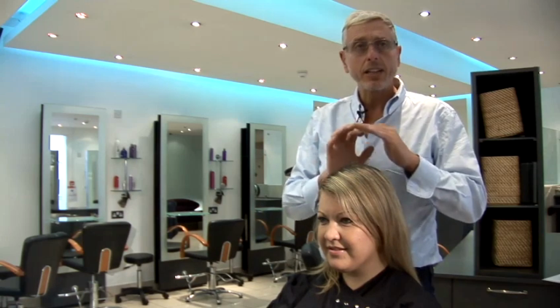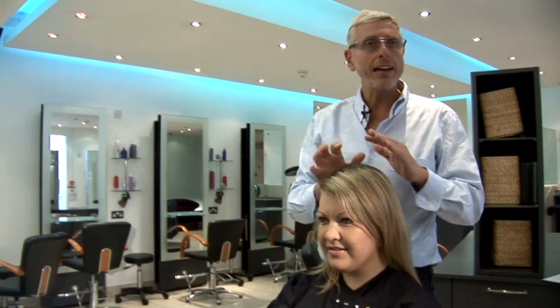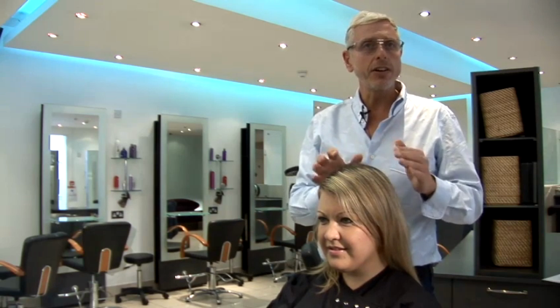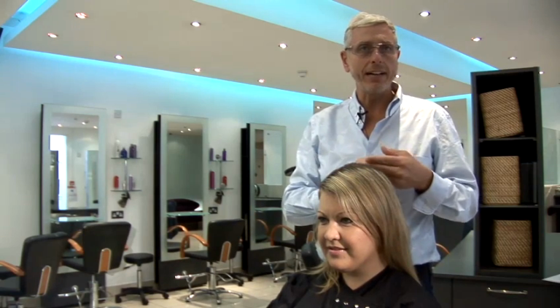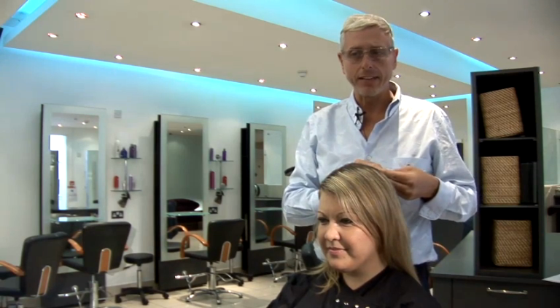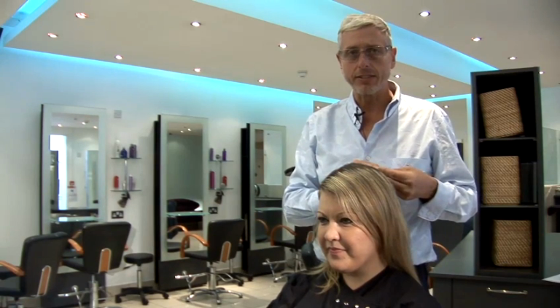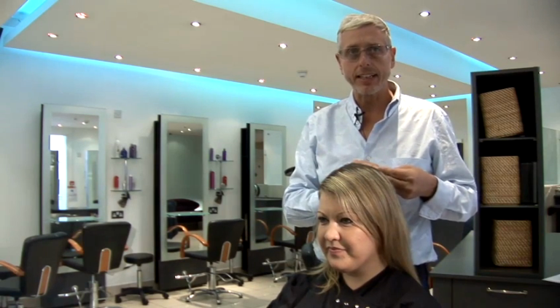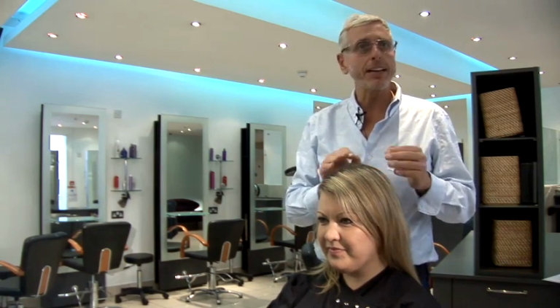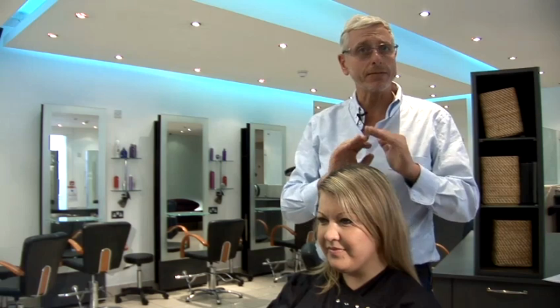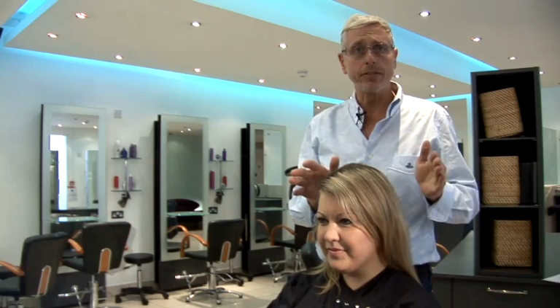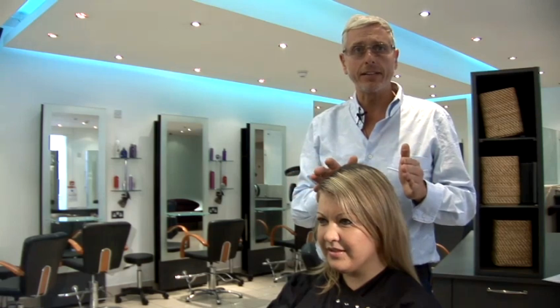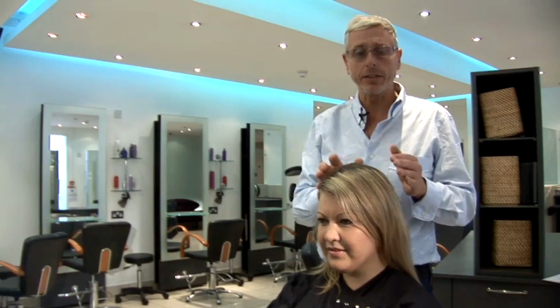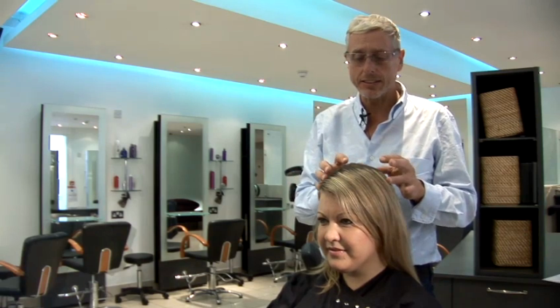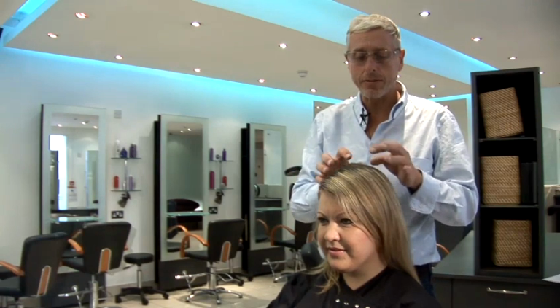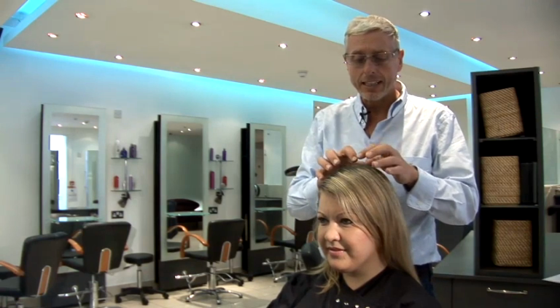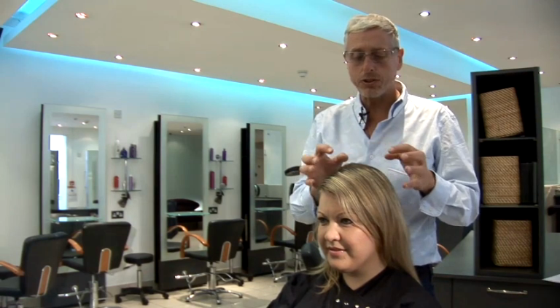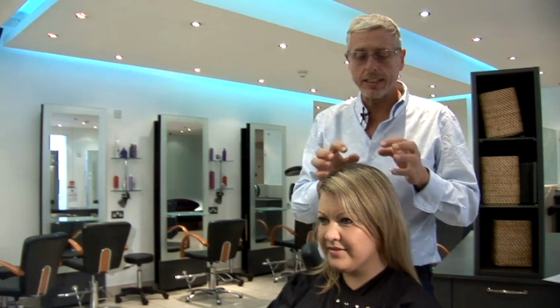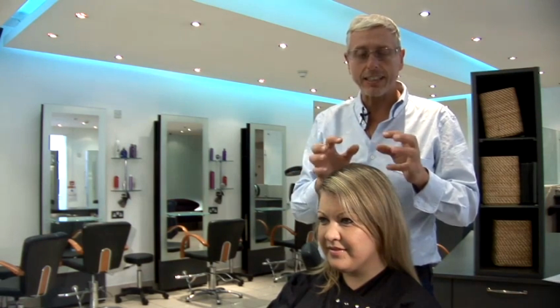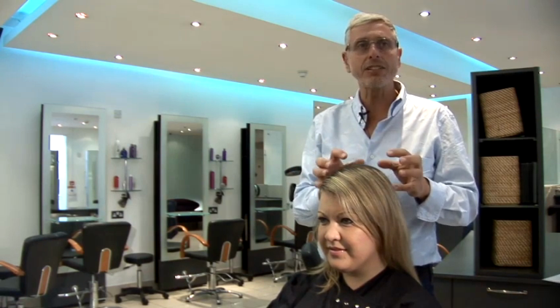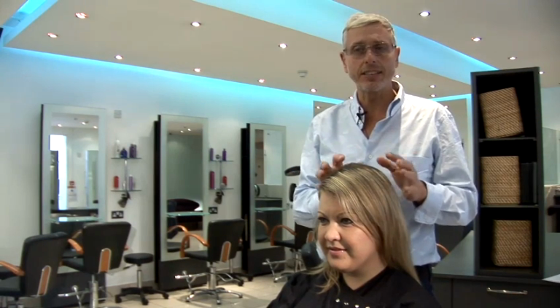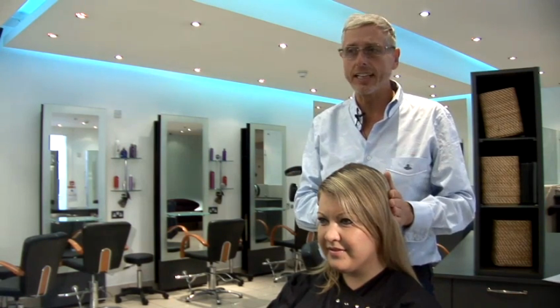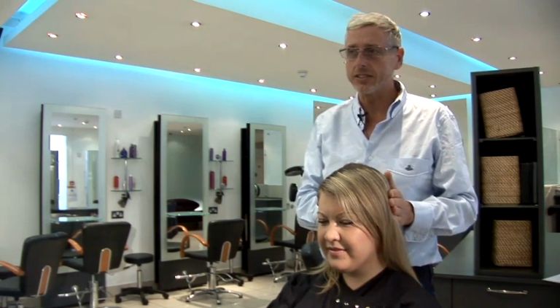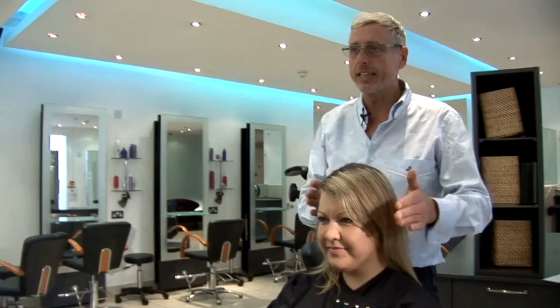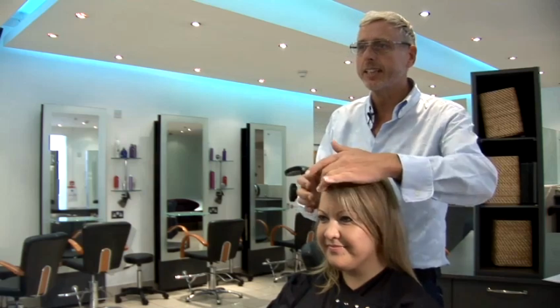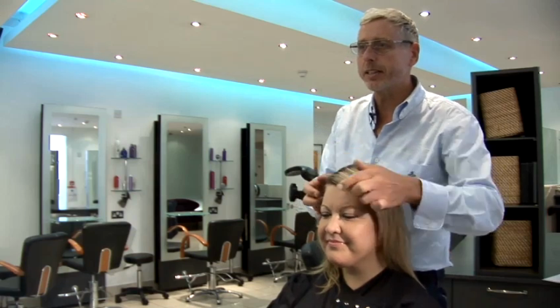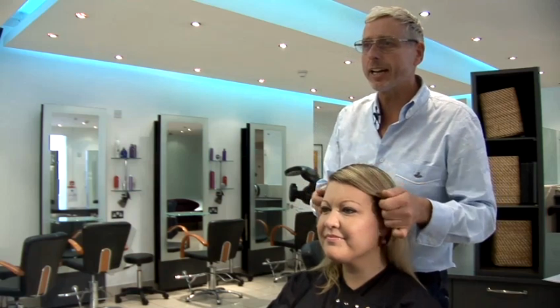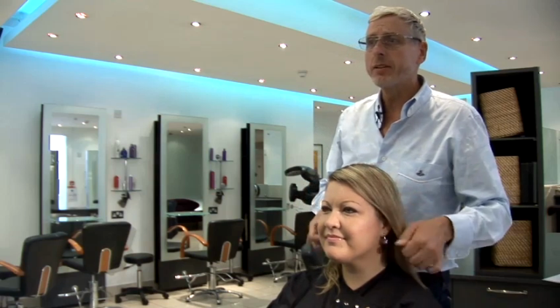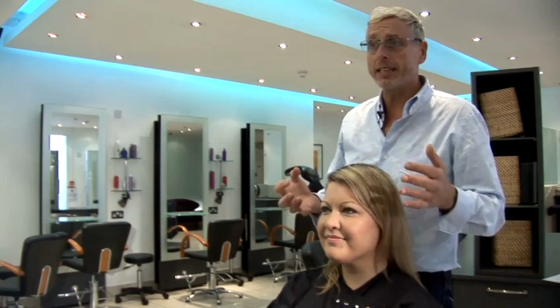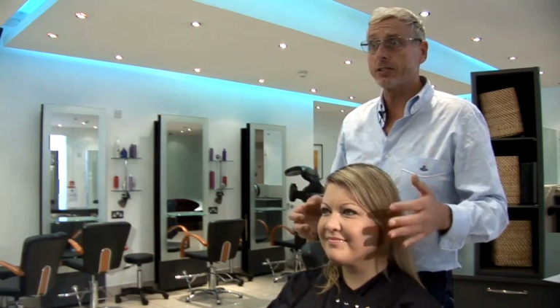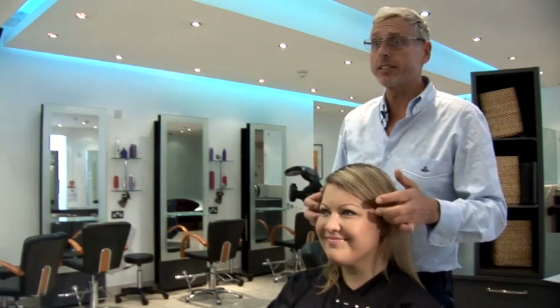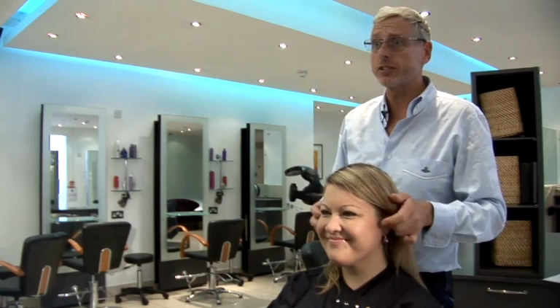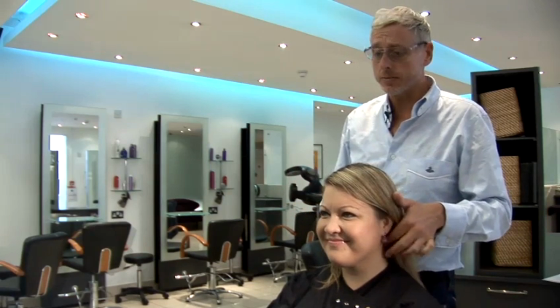Your hair is not unhealthy if it's greasy. If anything it's very healthy, because the scalp is producing the natural conditioning agents that you need to make your hair be in as good a condition as possible.